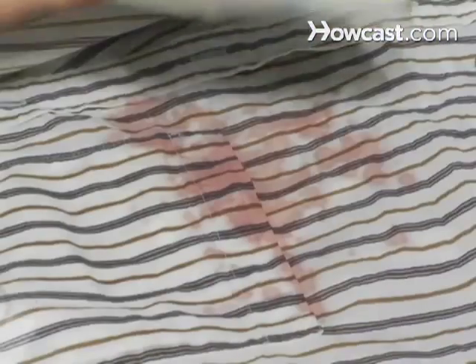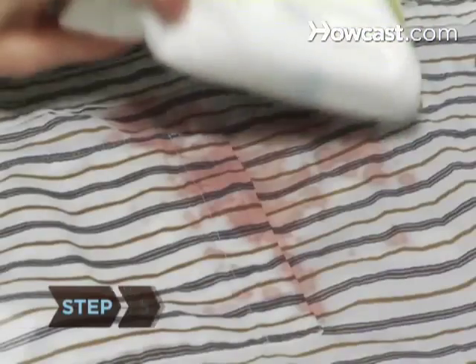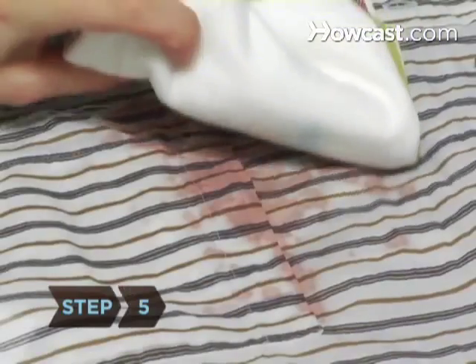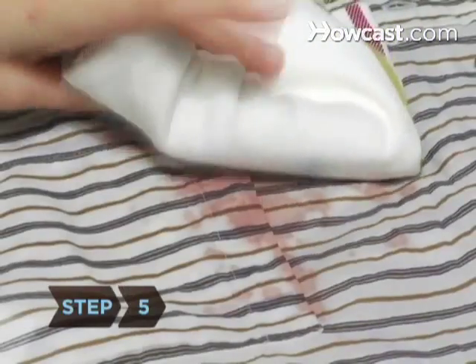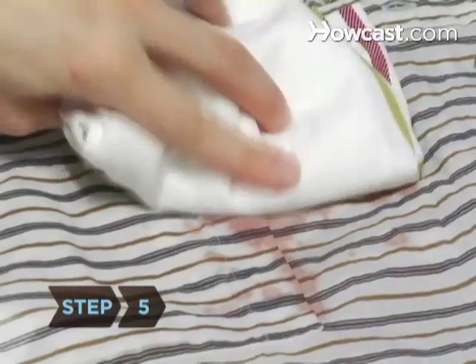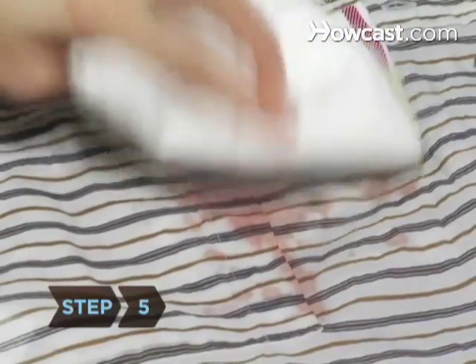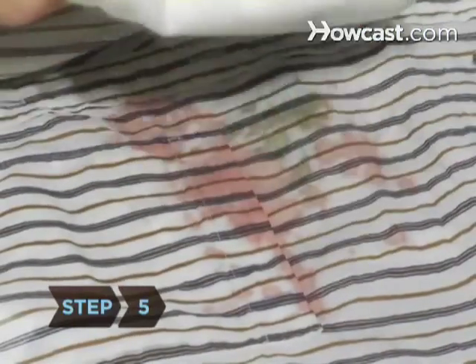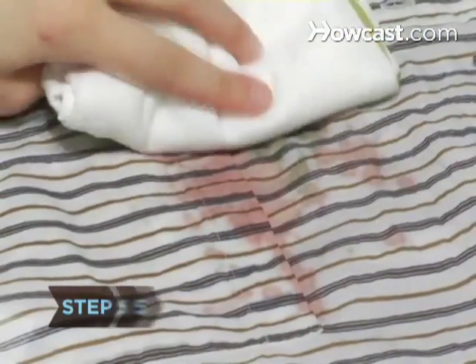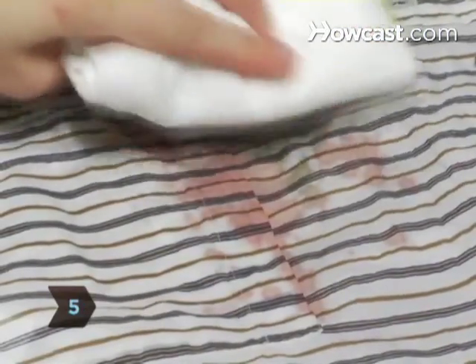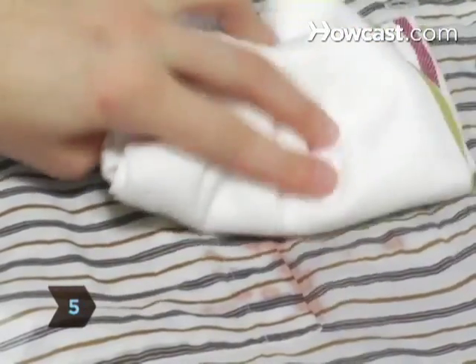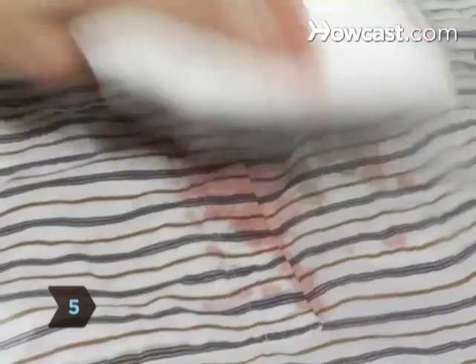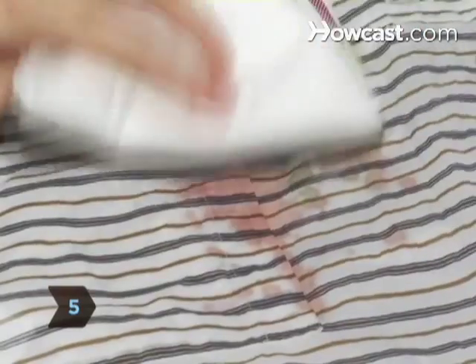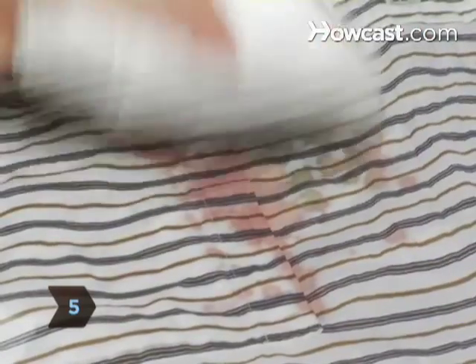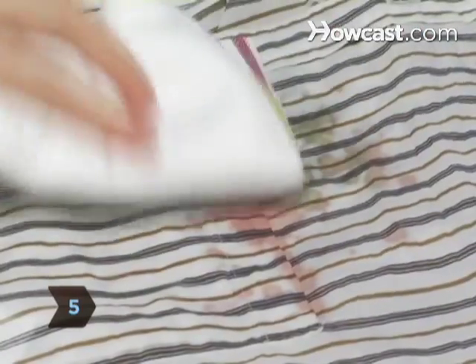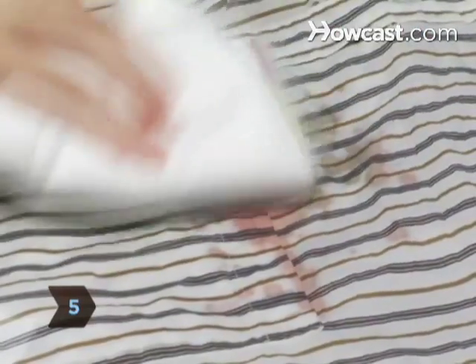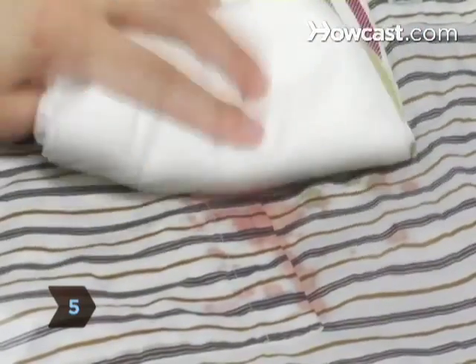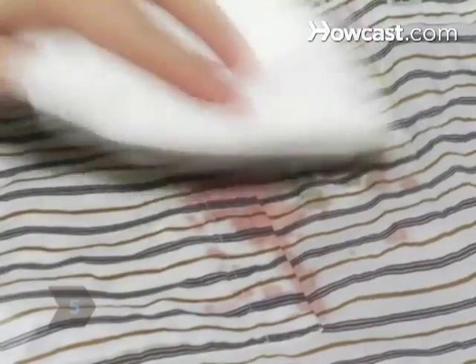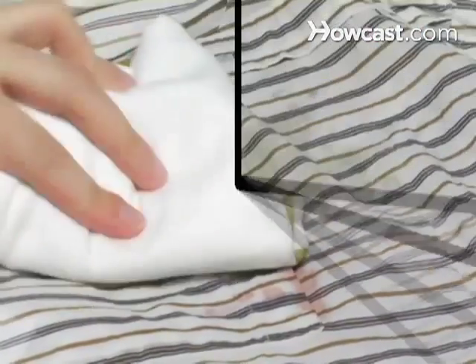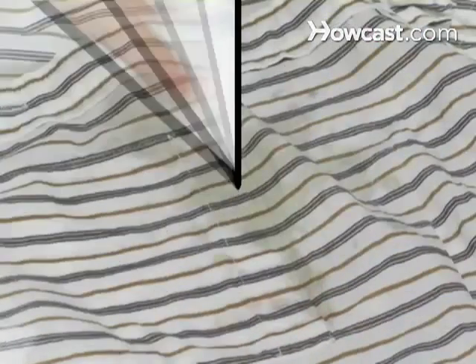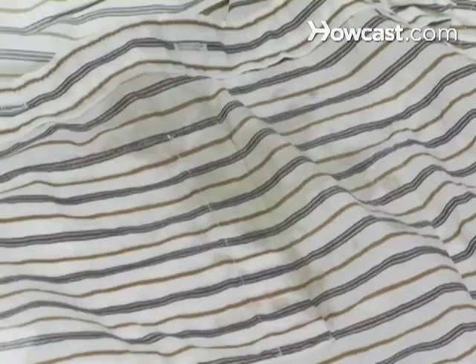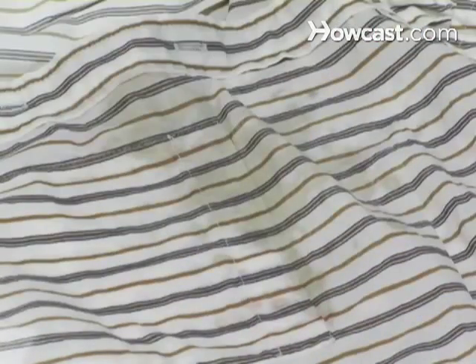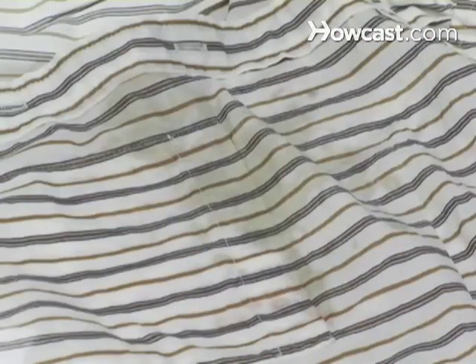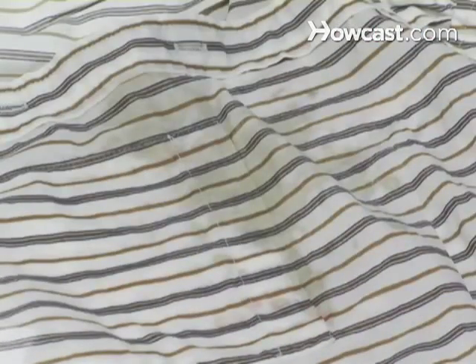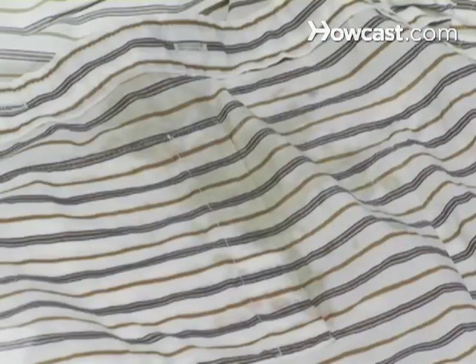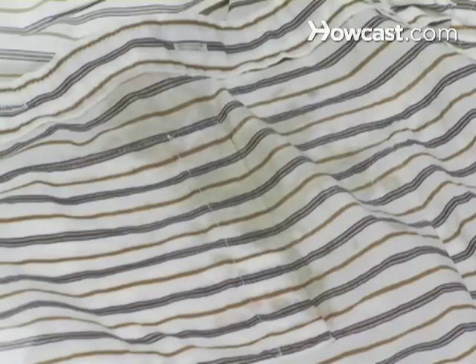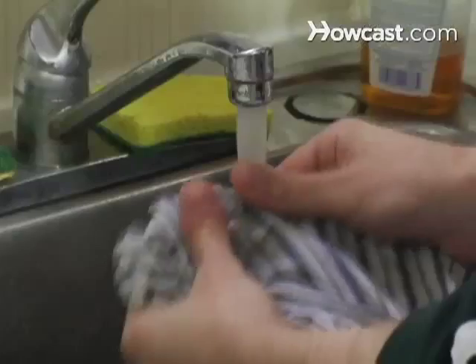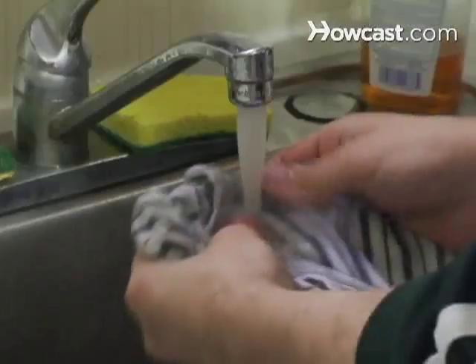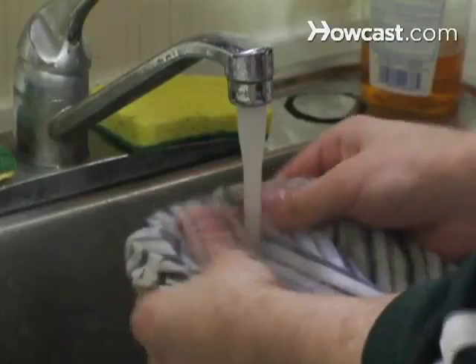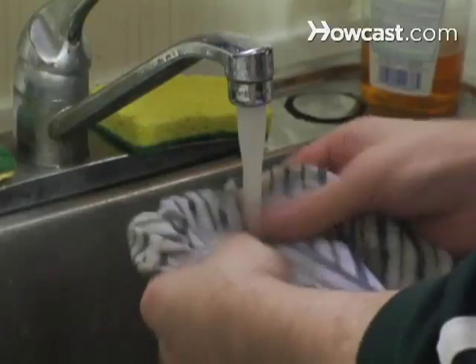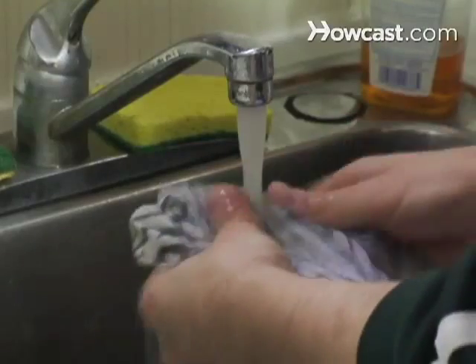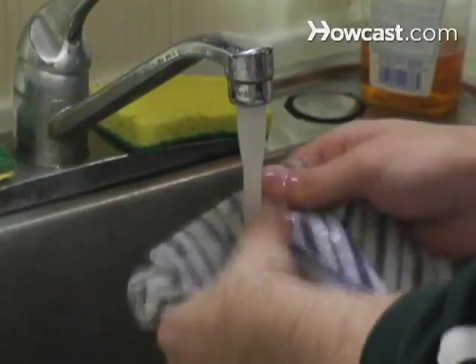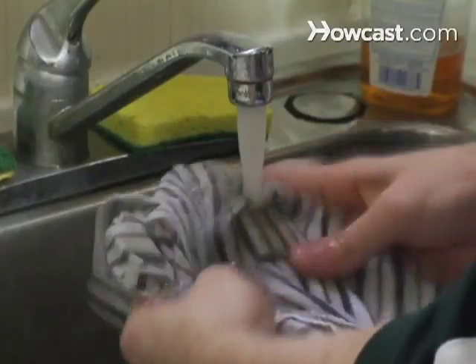Step 5. Dab a little liquid enzyme detergent into the wine stain — find it at the supermarket. Let it stand for about 10 minutes before rinsing with cold water and rubbing out the stain.